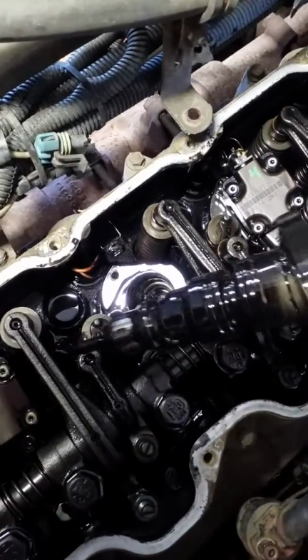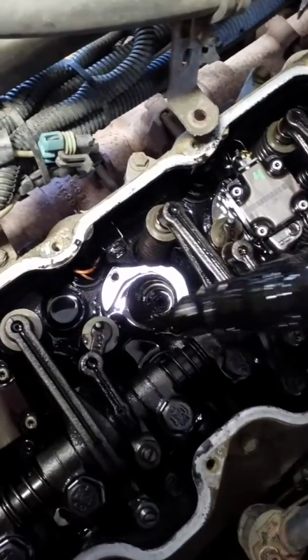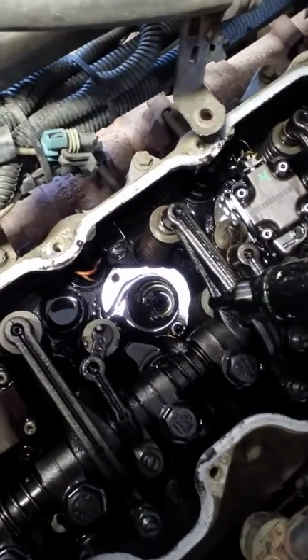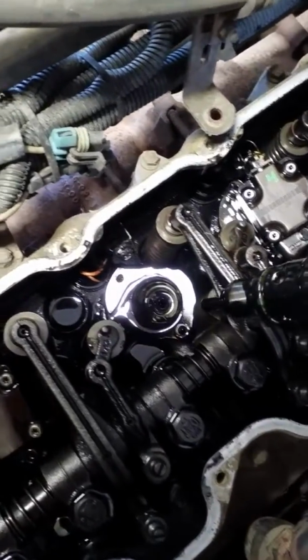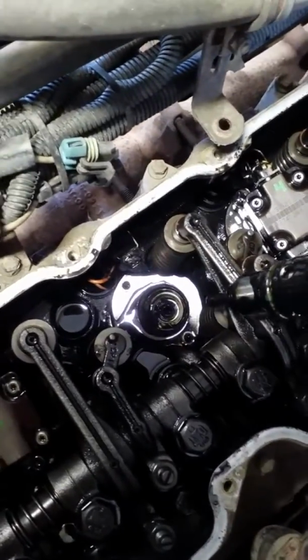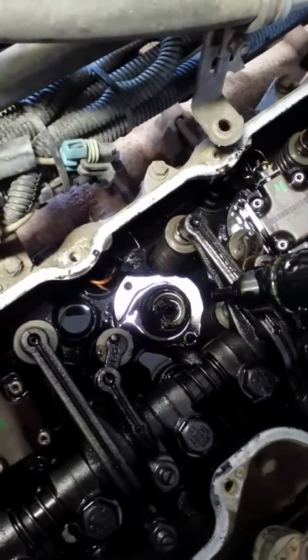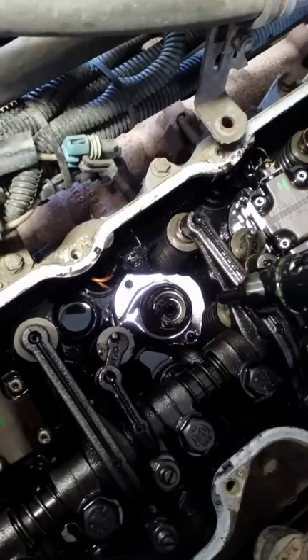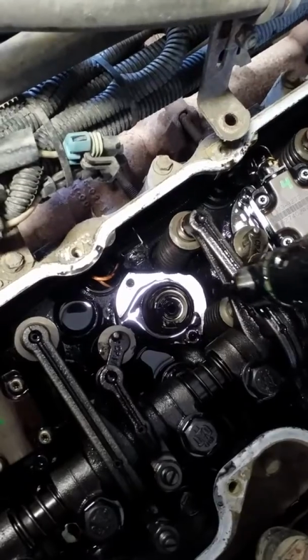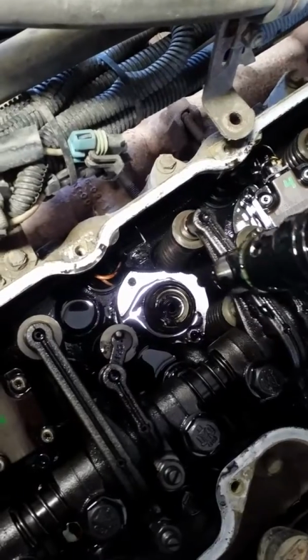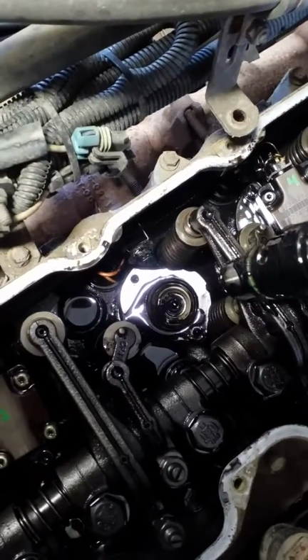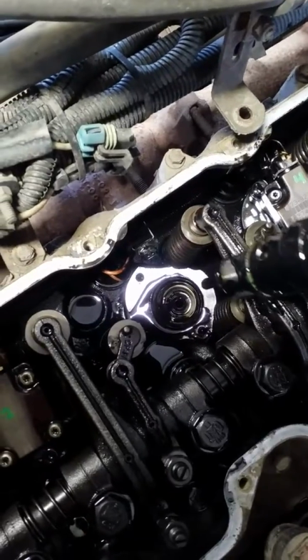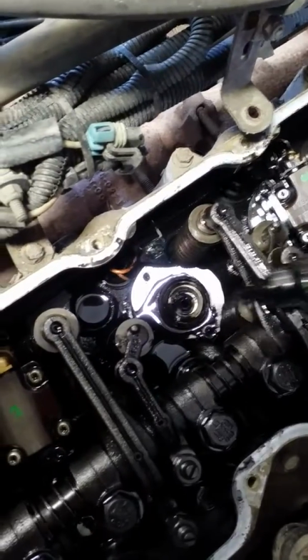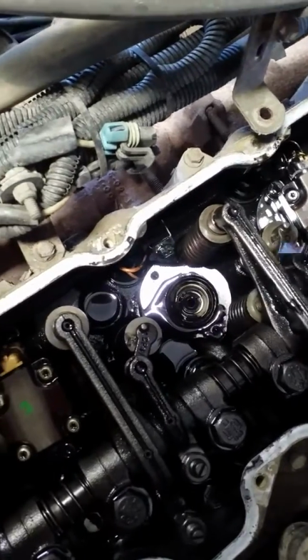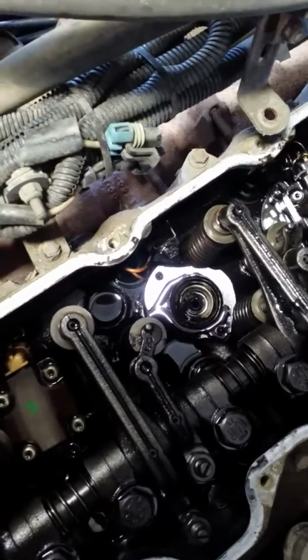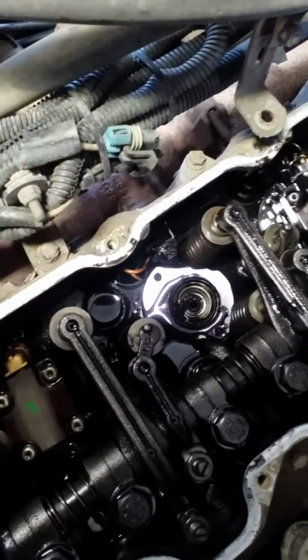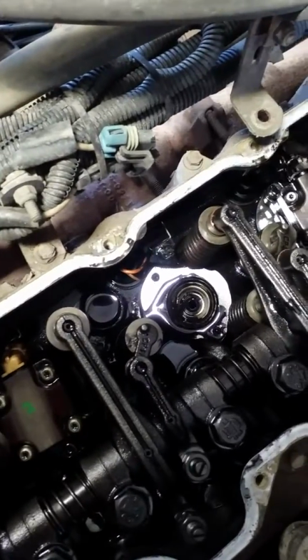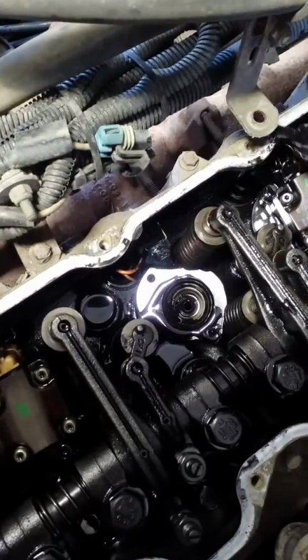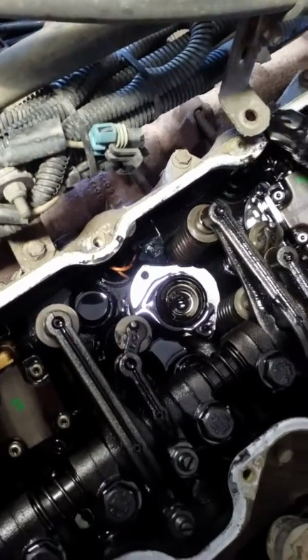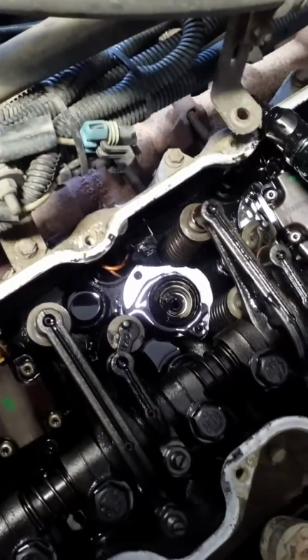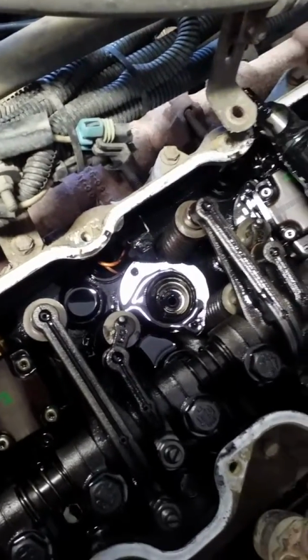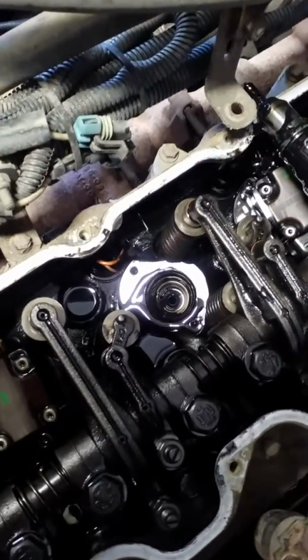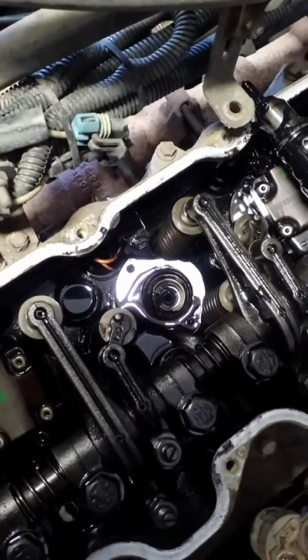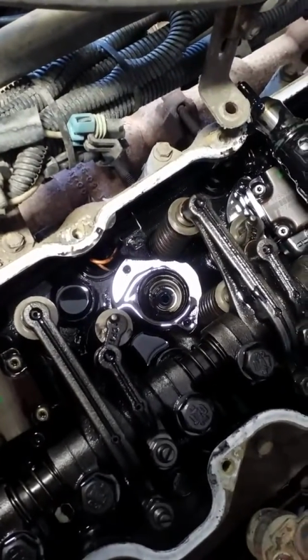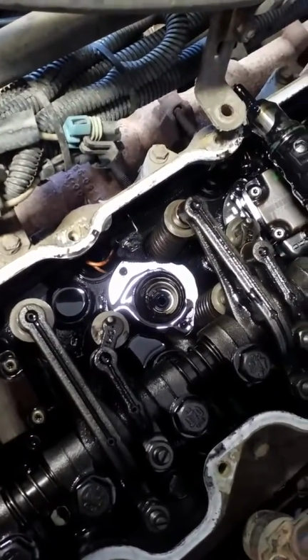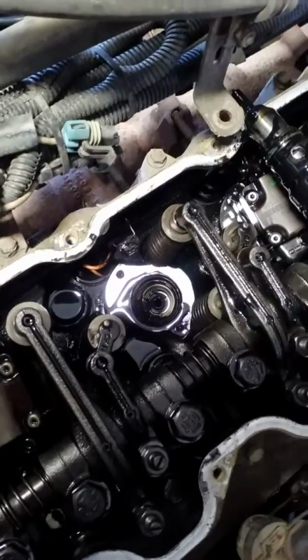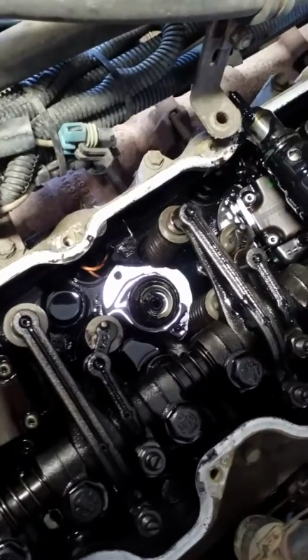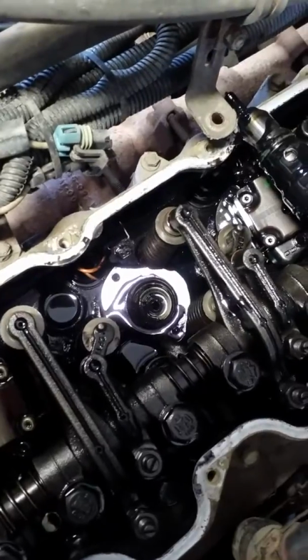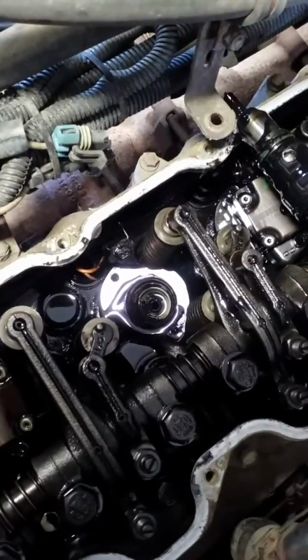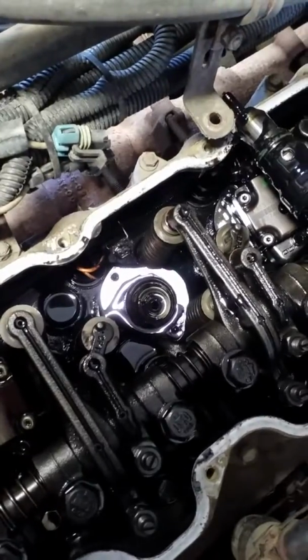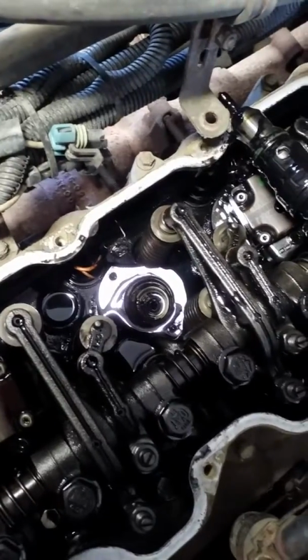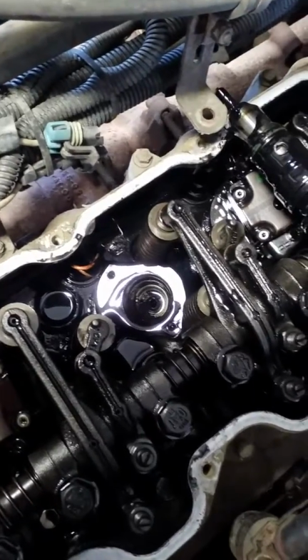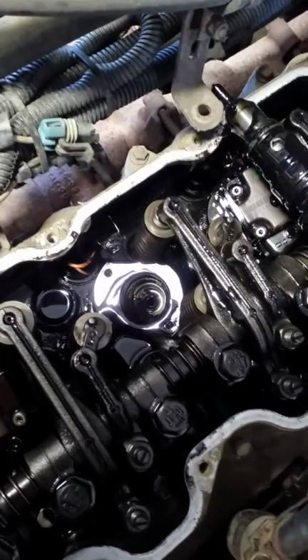Now there's a lot of oil and fuel that goes into the cylinder. I'll show you later how to remove that before you install your new injector.